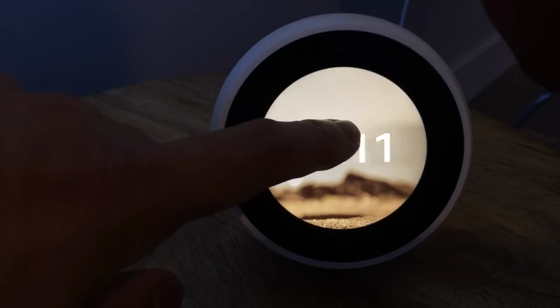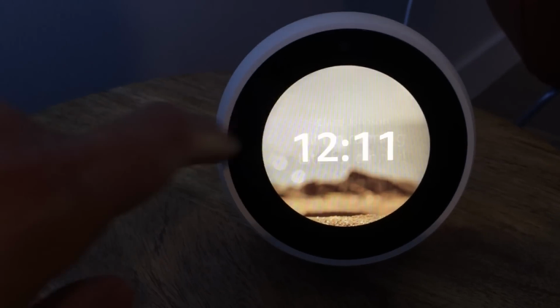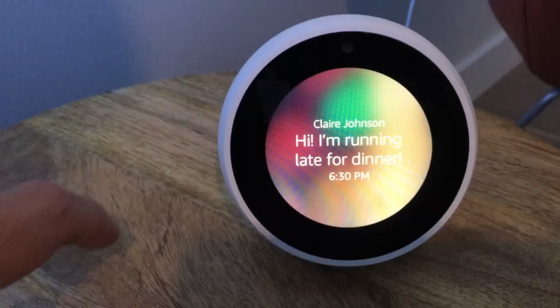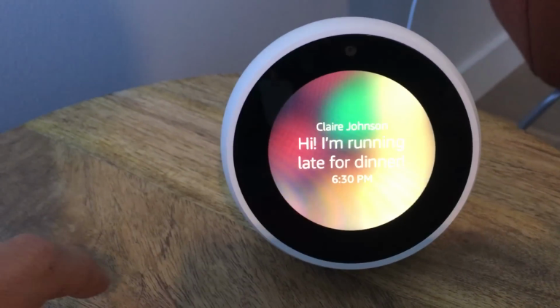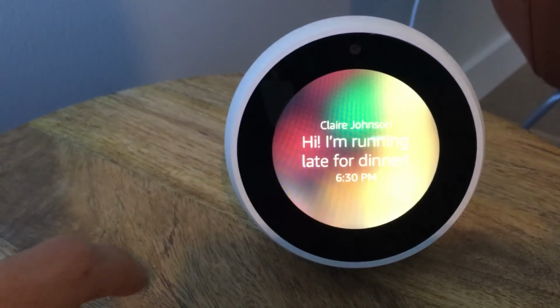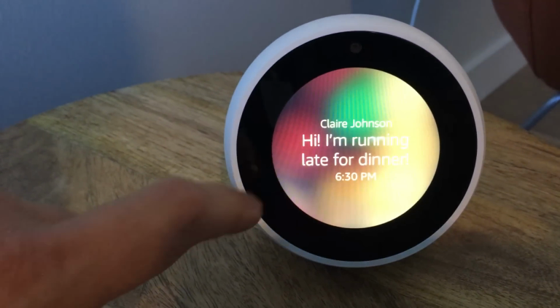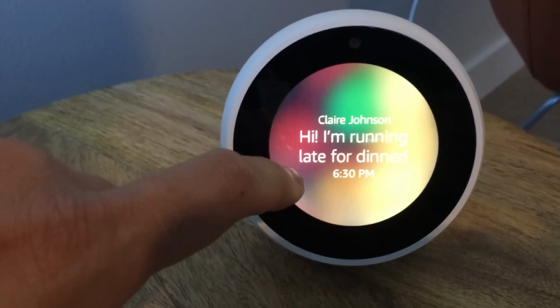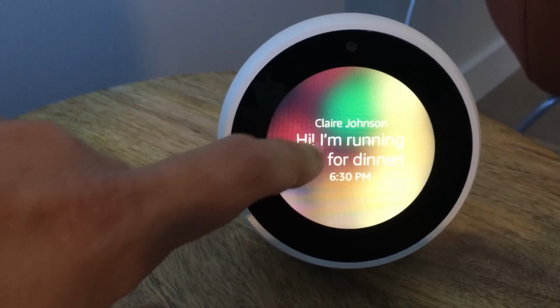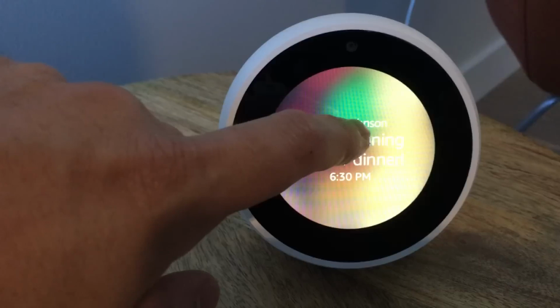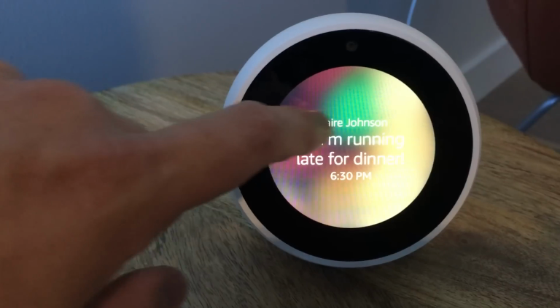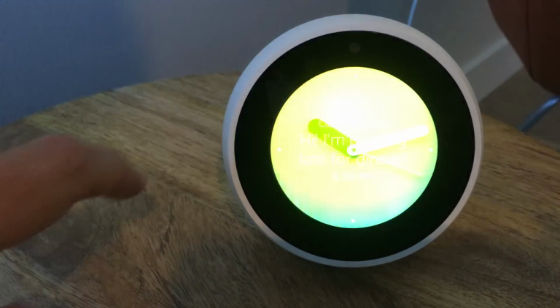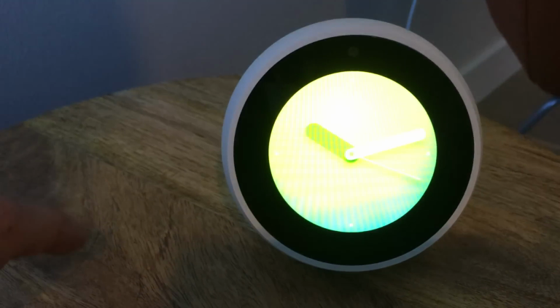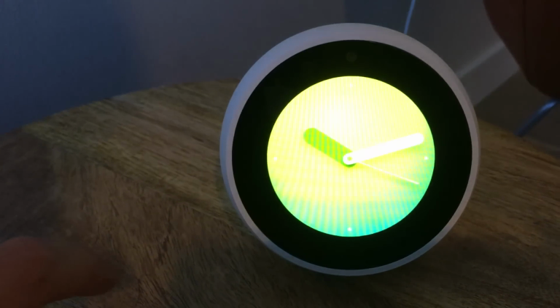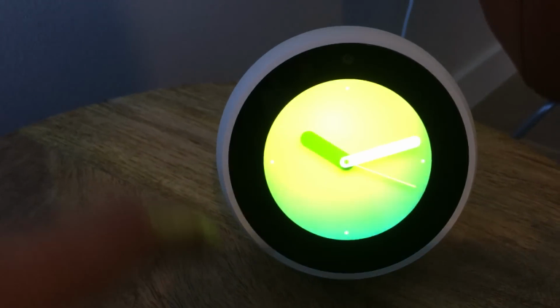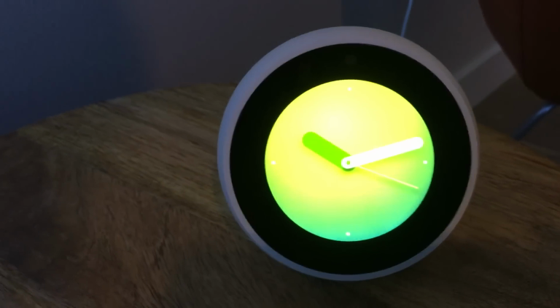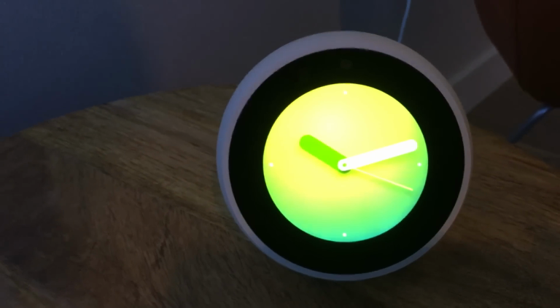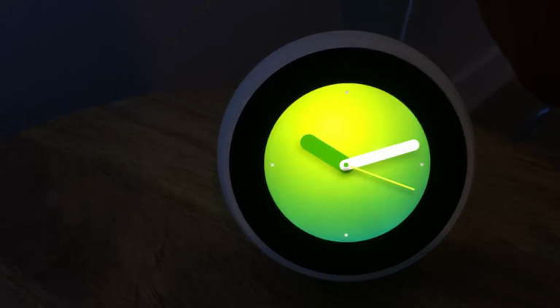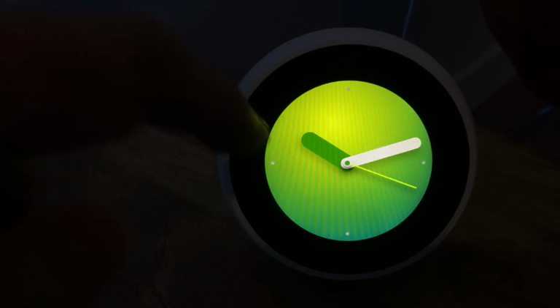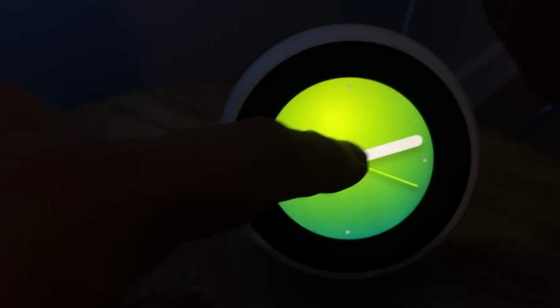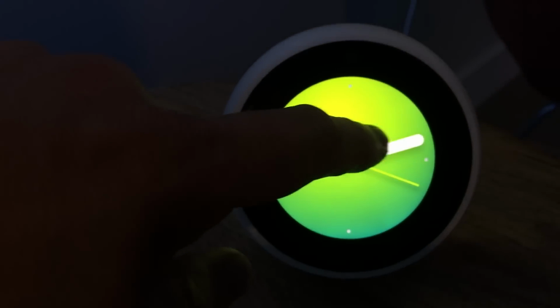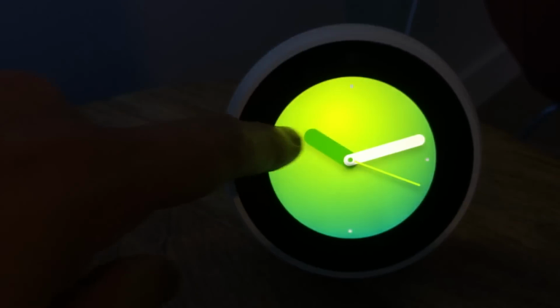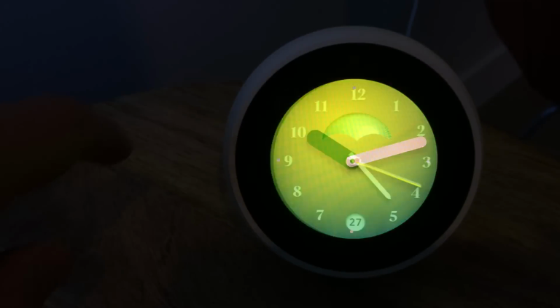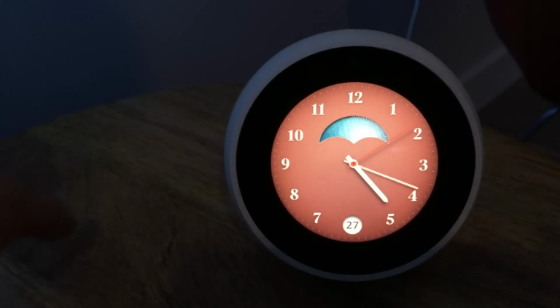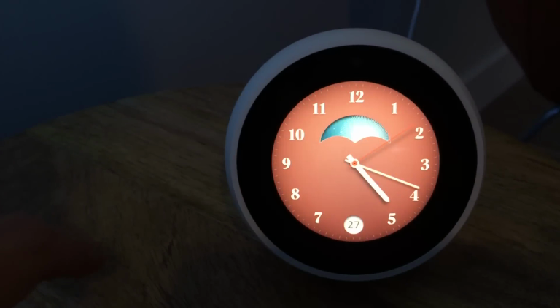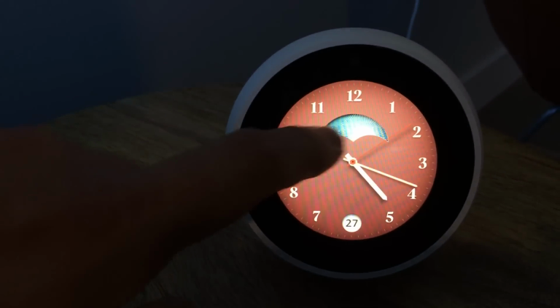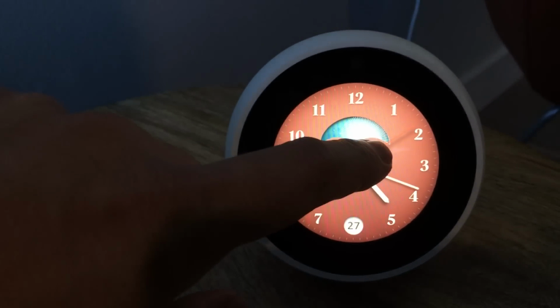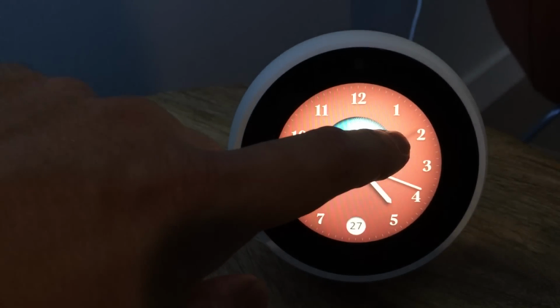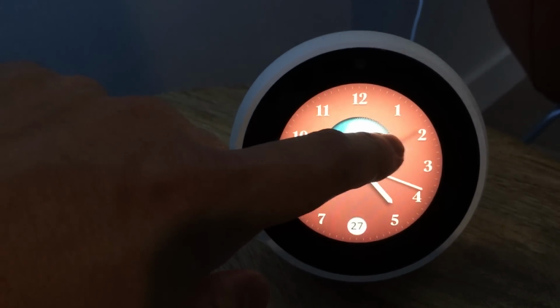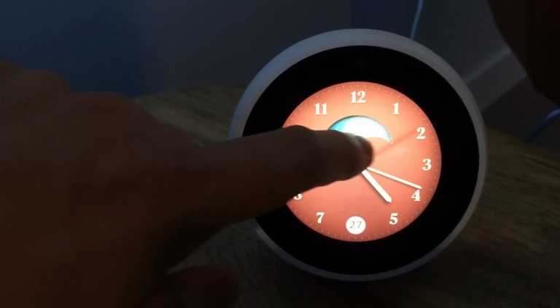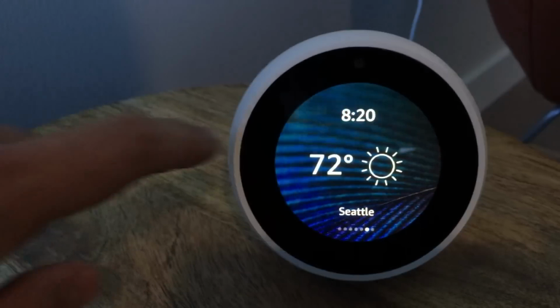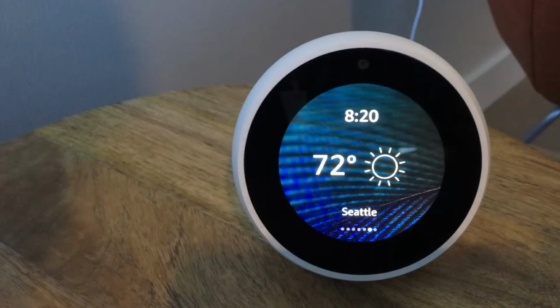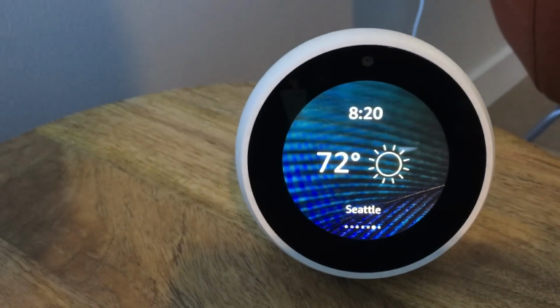So if it's not on Do Not Disturb or on mute, does the Echo Spot ever have the screen go 100% off — like black — since it's in the bedroom? Is it similar to the Echo Show, or does it dim? It dims, but it doesn't turn off.